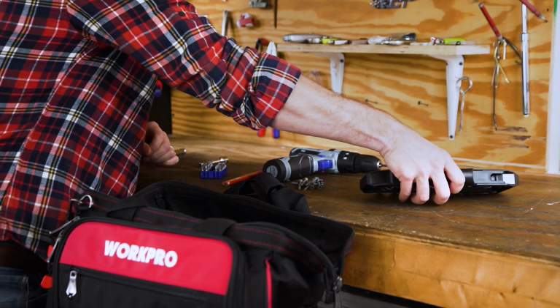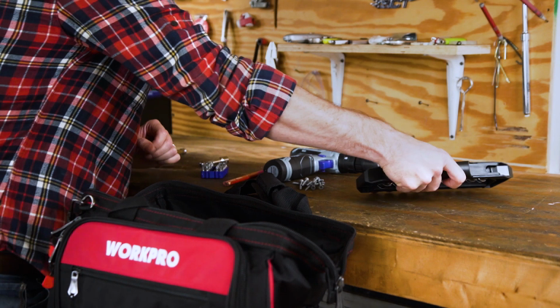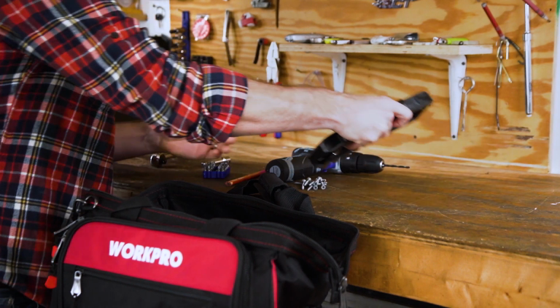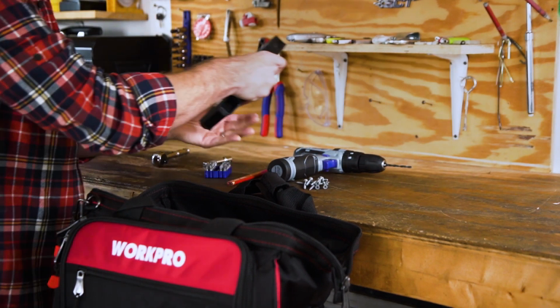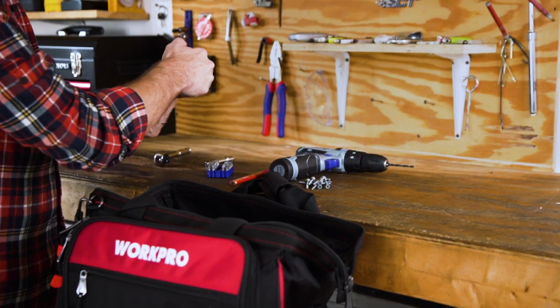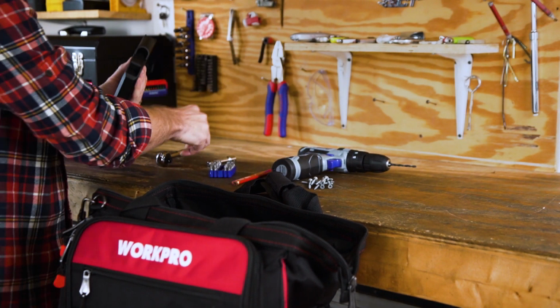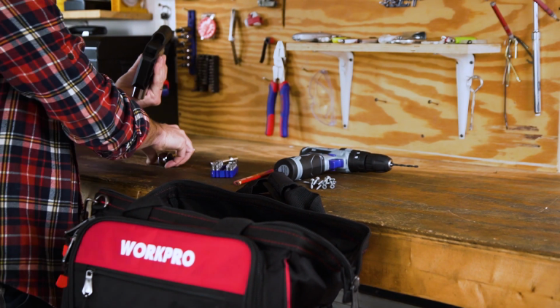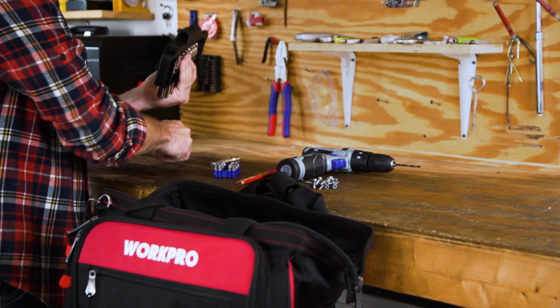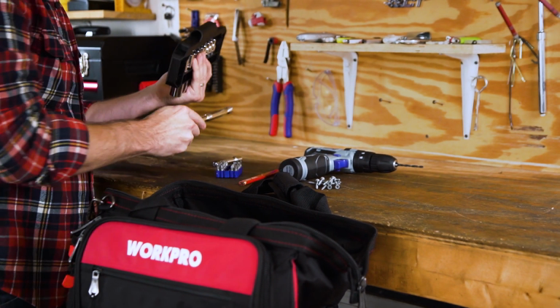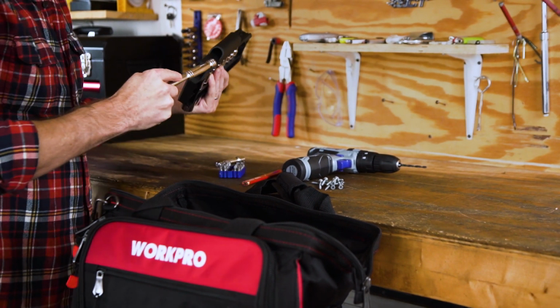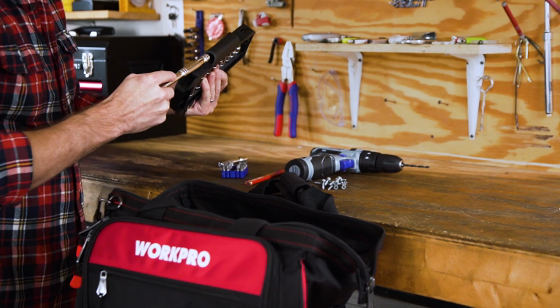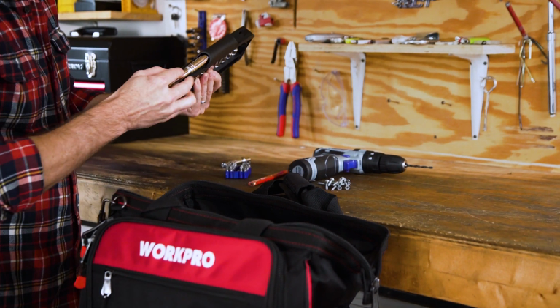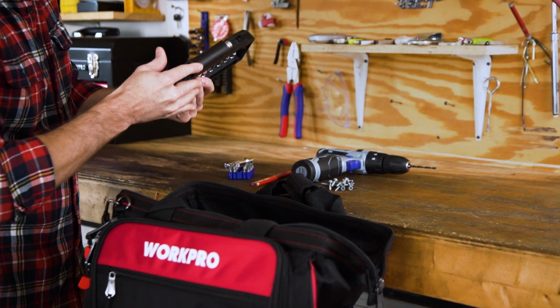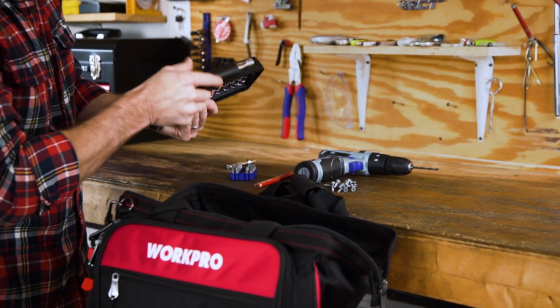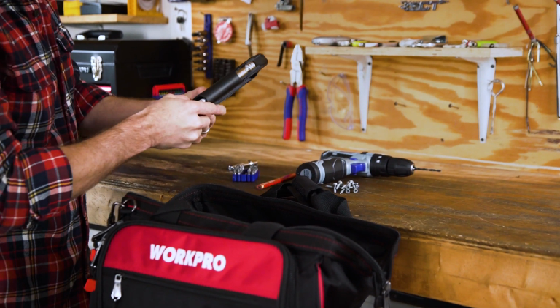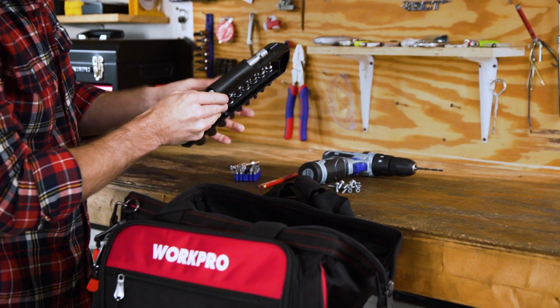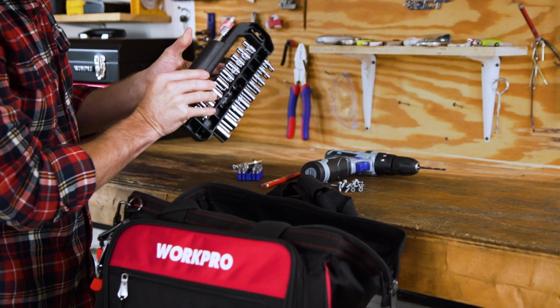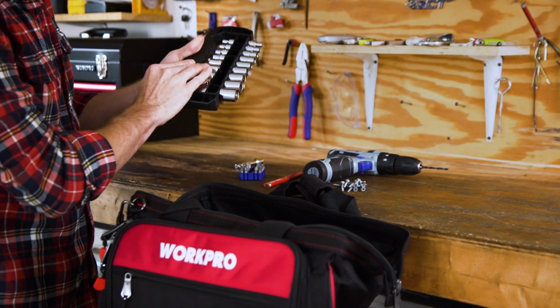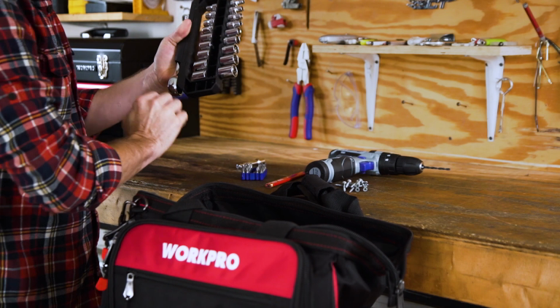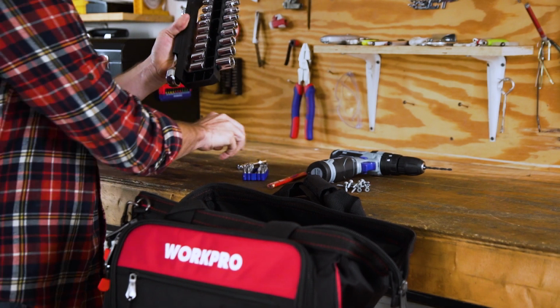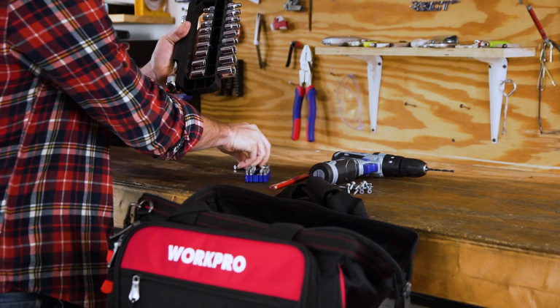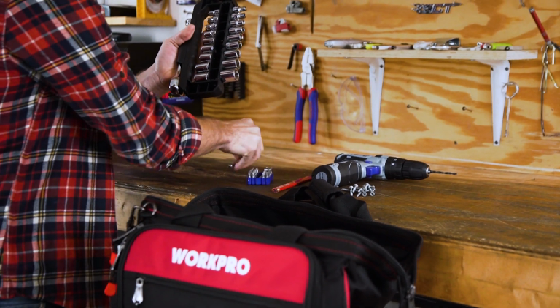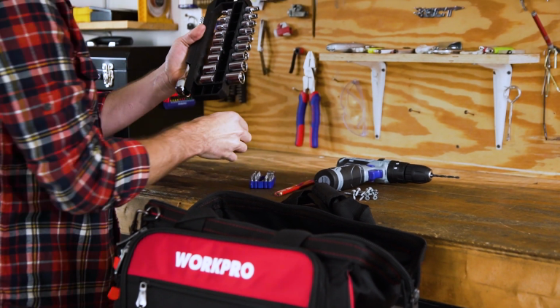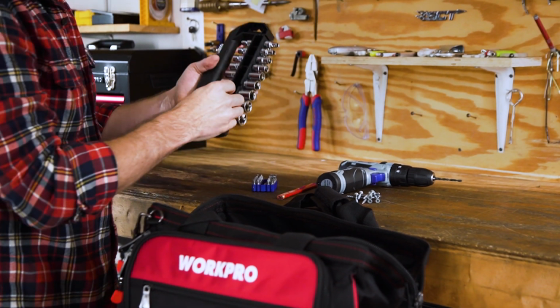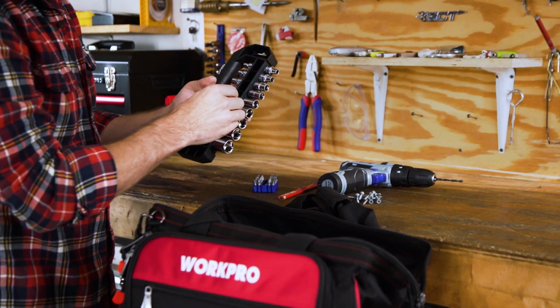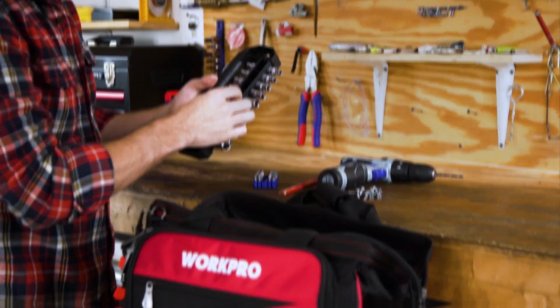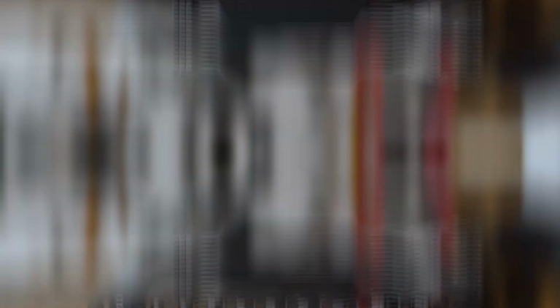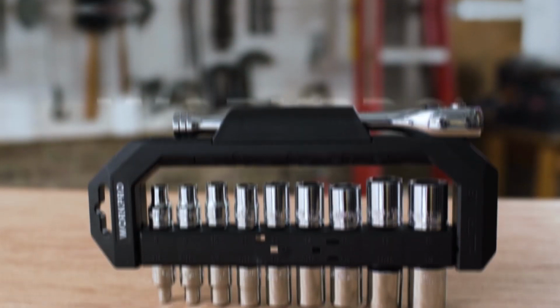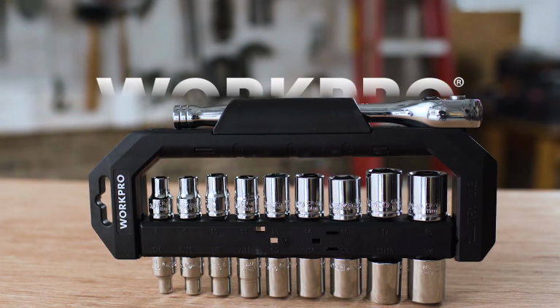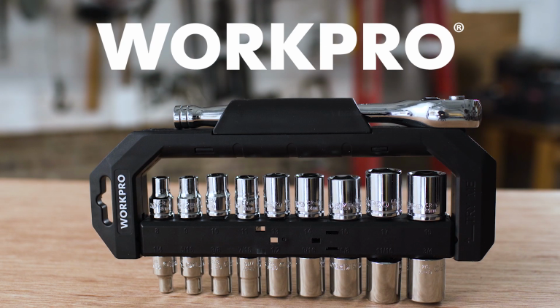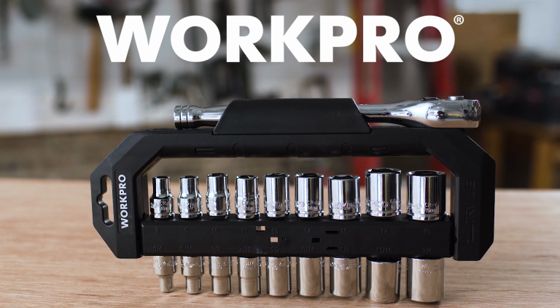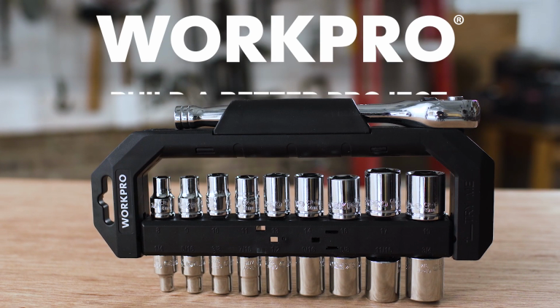Ideal to keep on hand in a car, at home, or in the garage, this socket set is sure to serve you well for years to come. WorkPro.